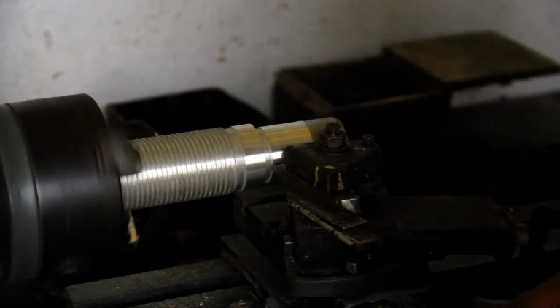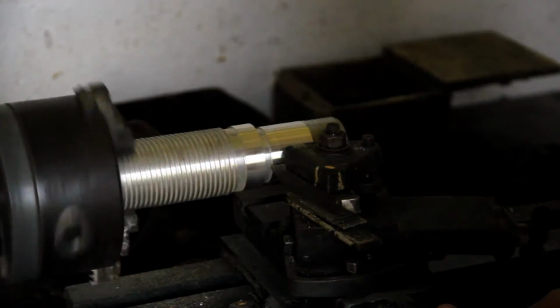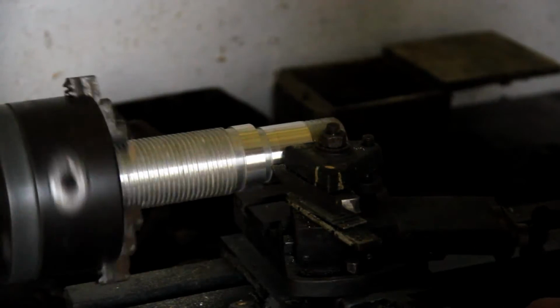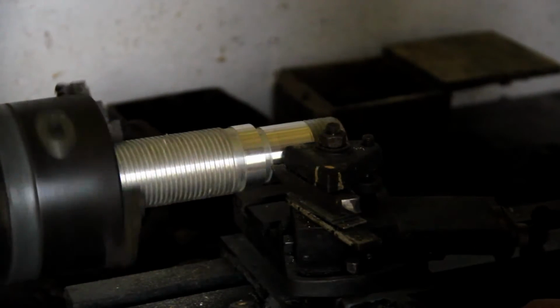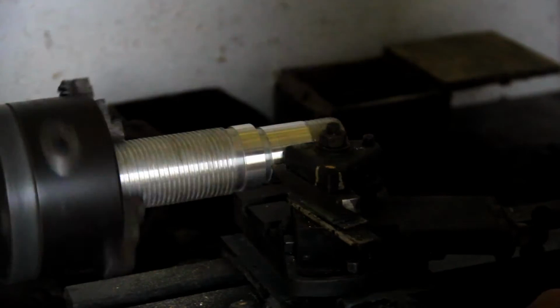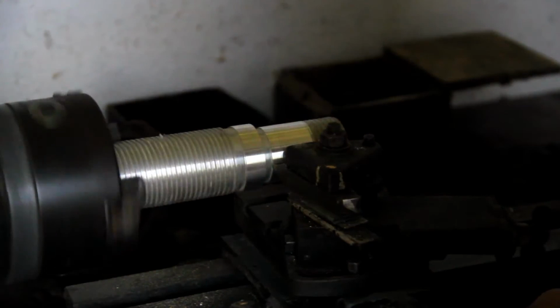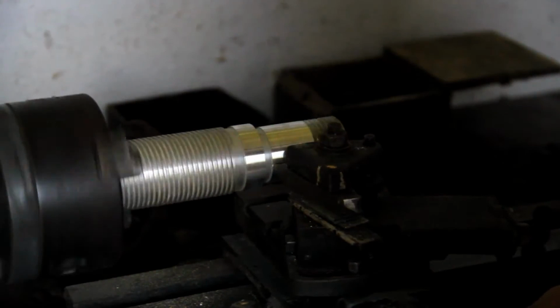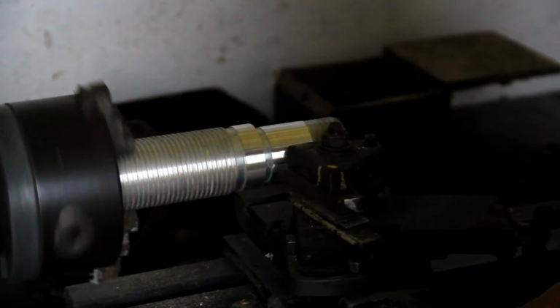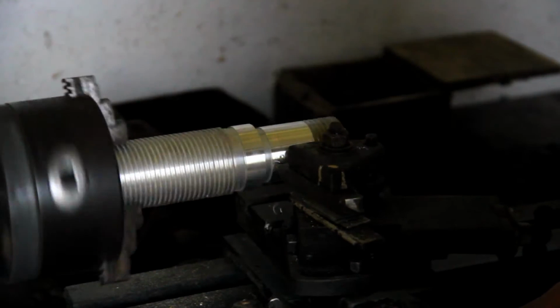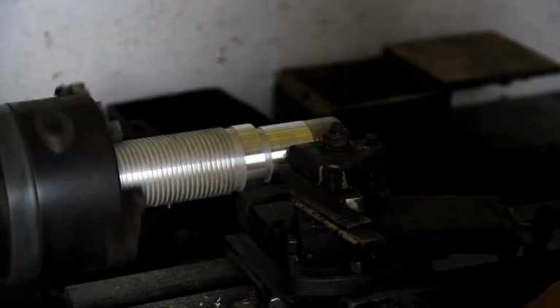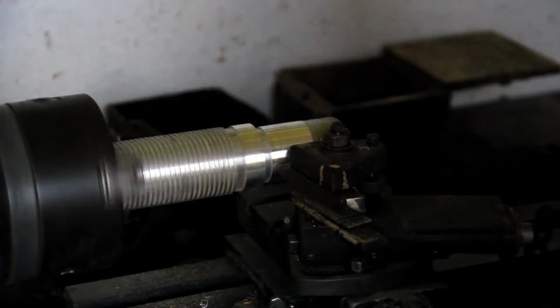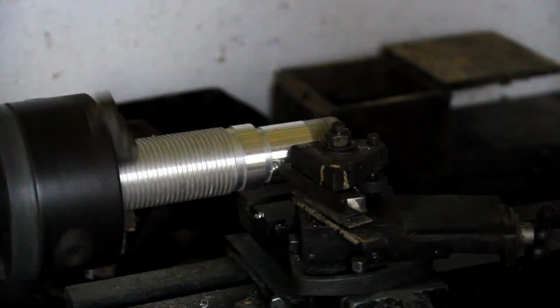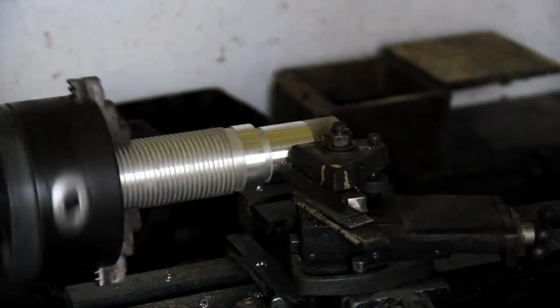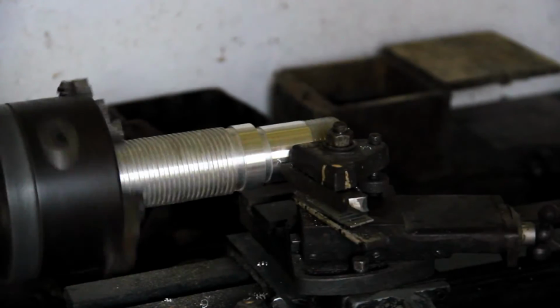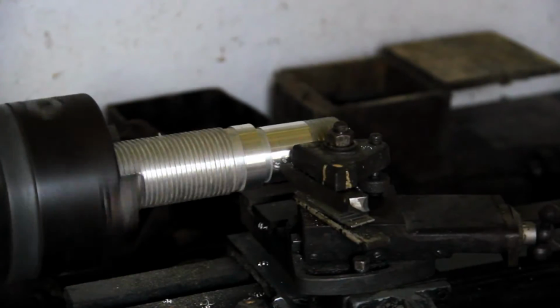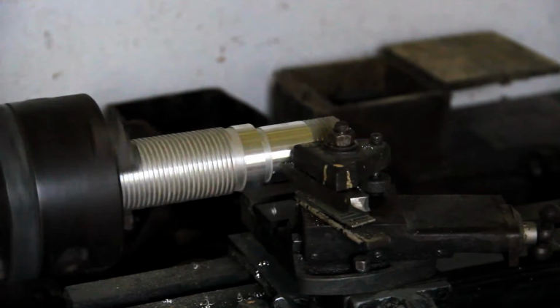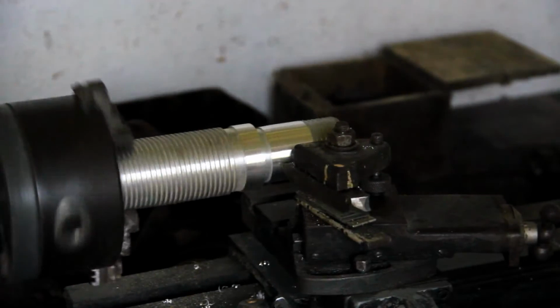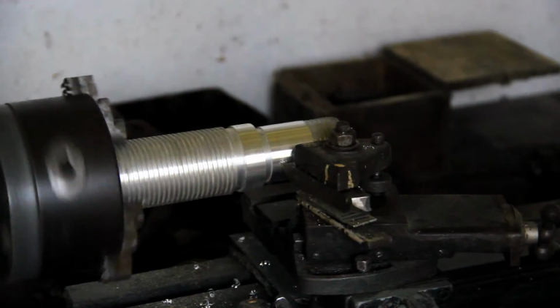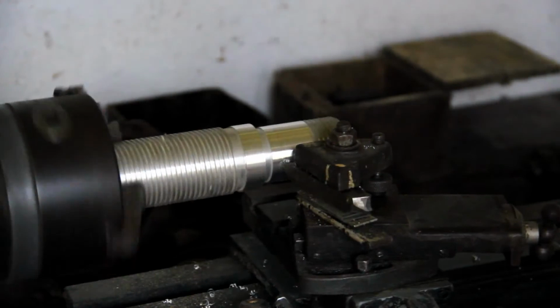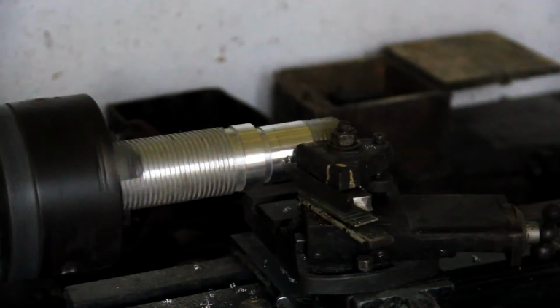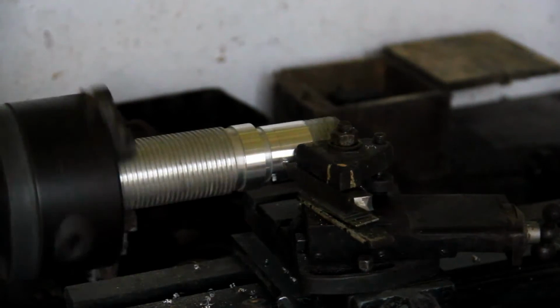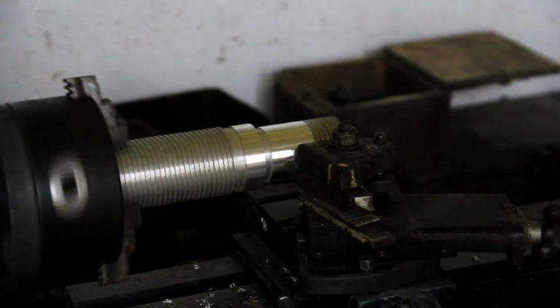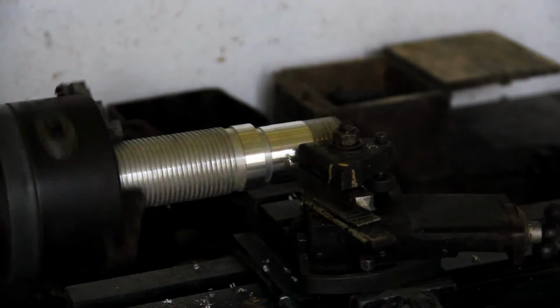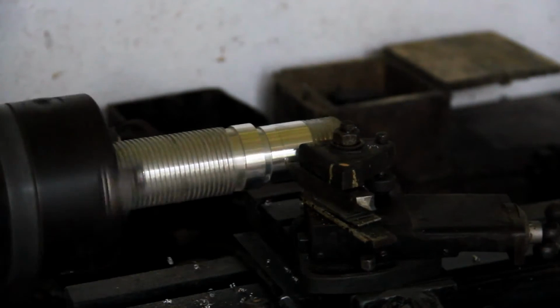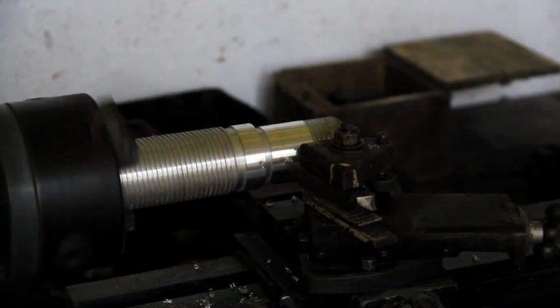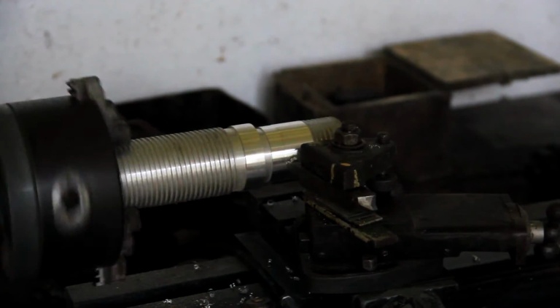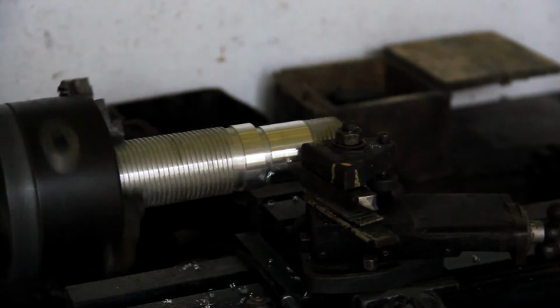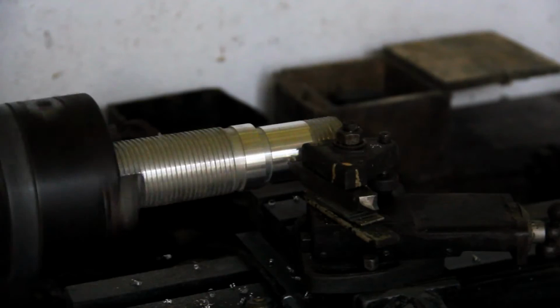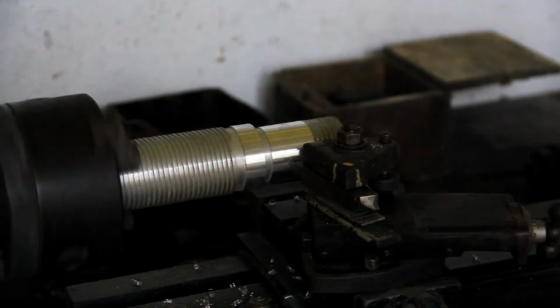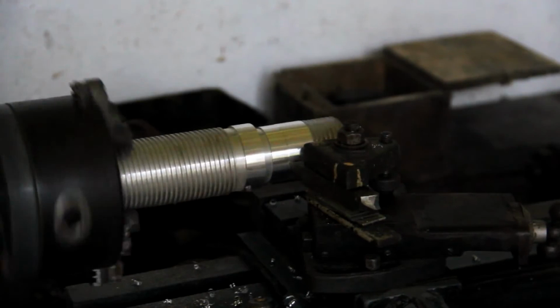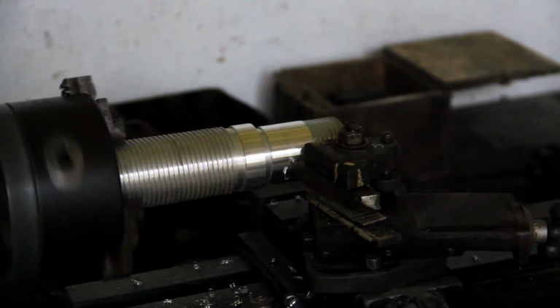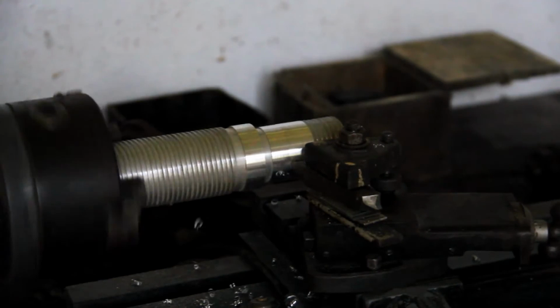Using the lead screw powered by the gear train, this produces a nice constant cutting speed and therefore produces a good surface finish.